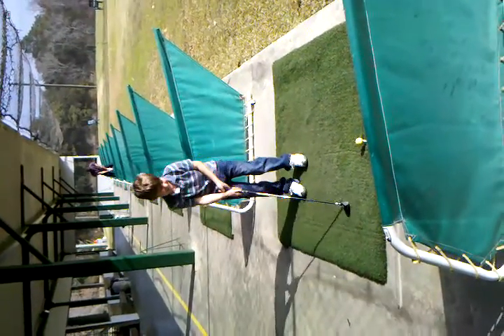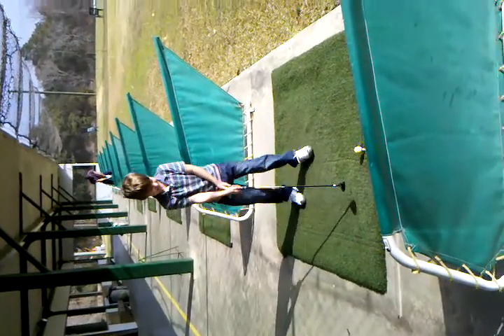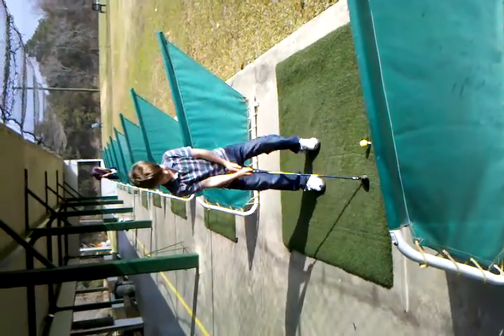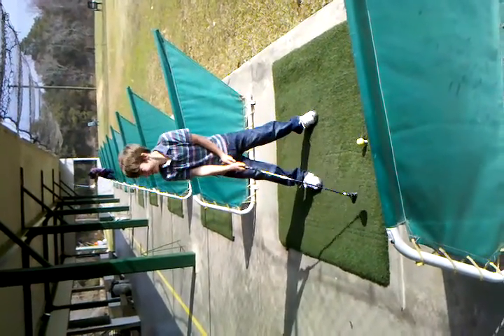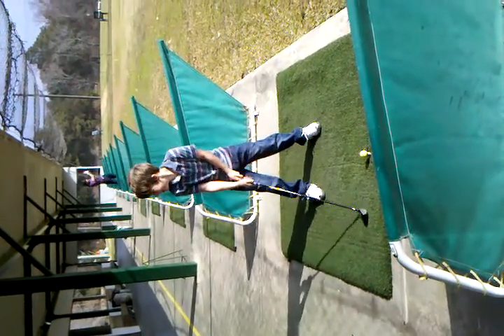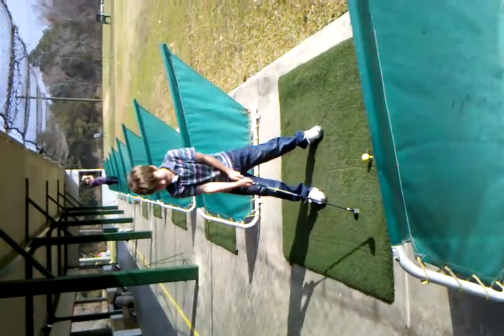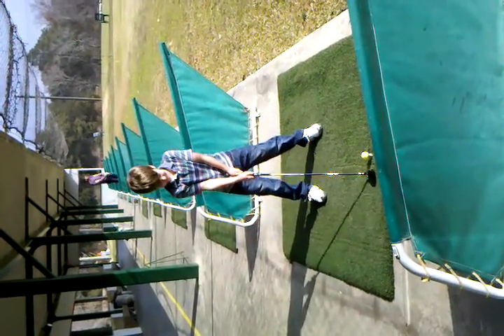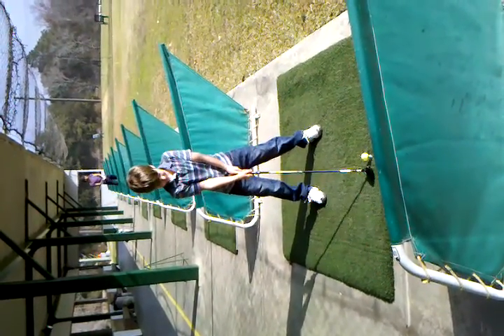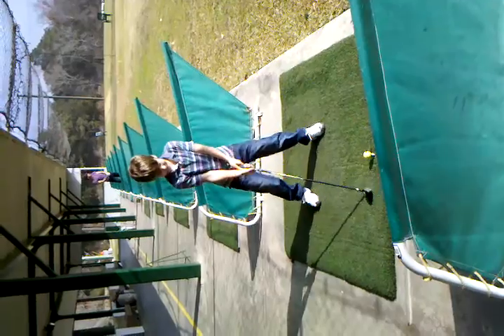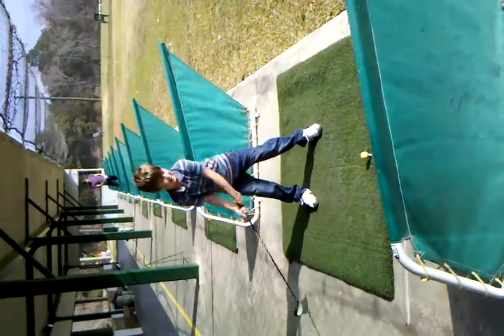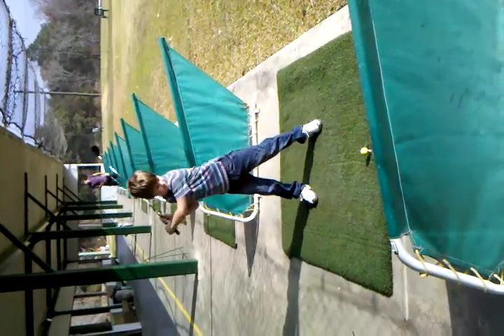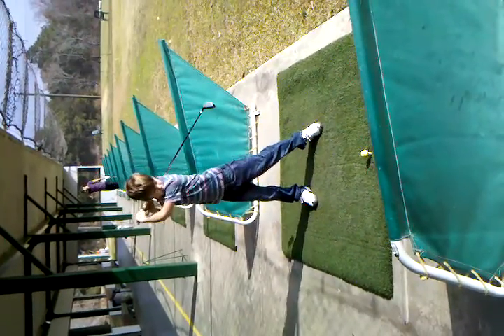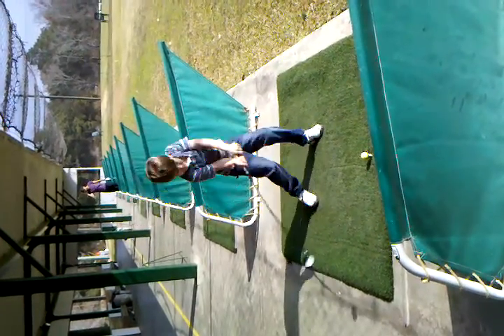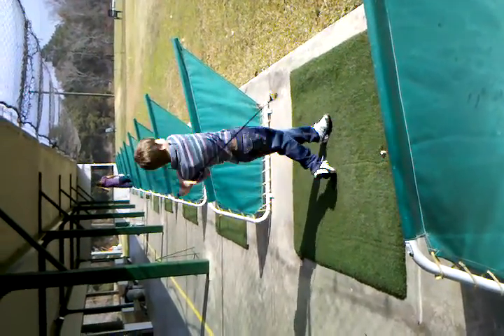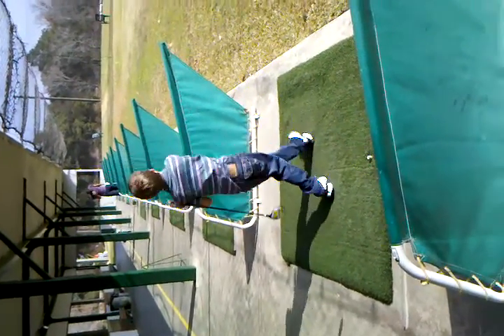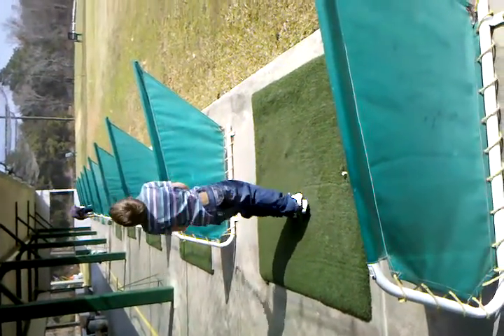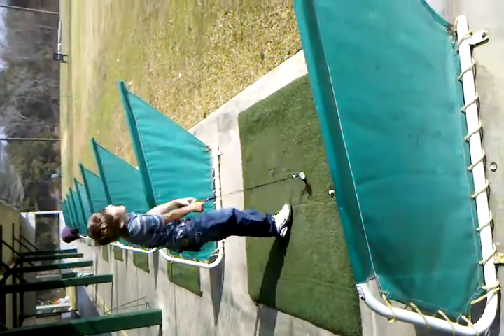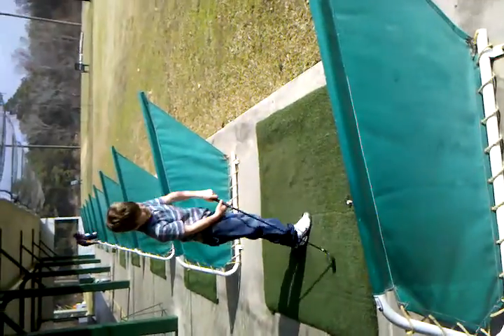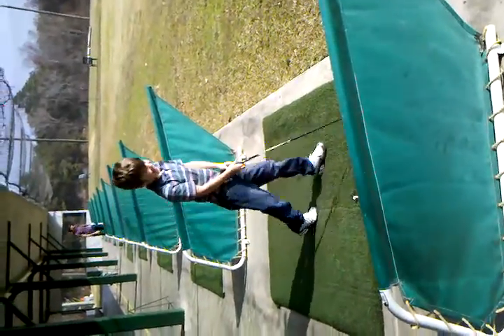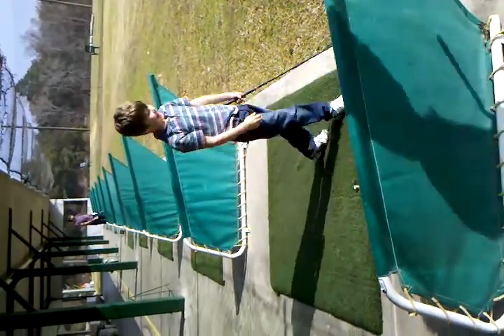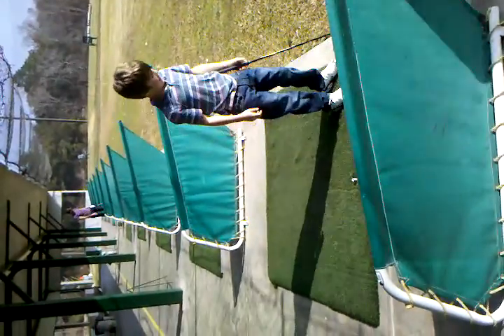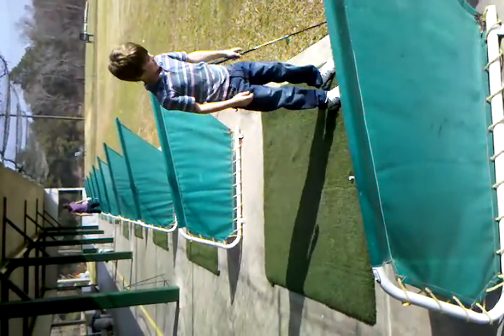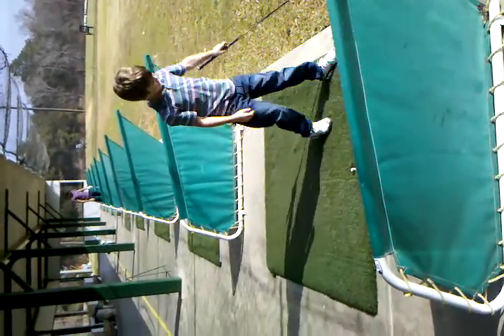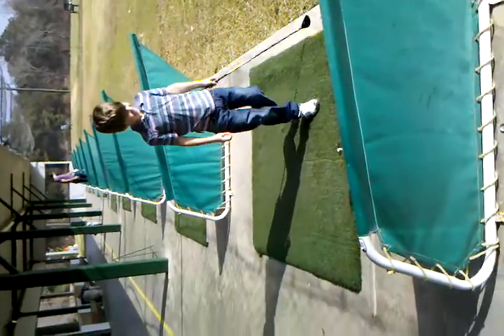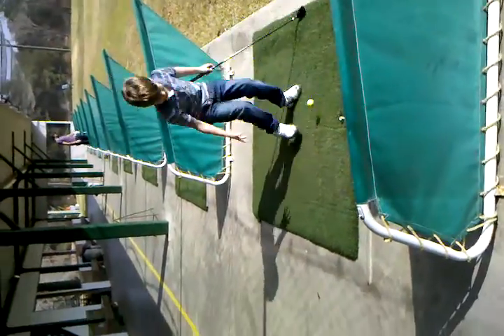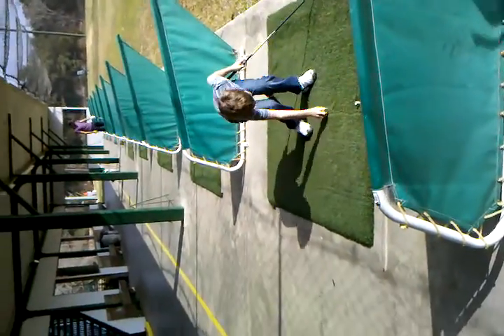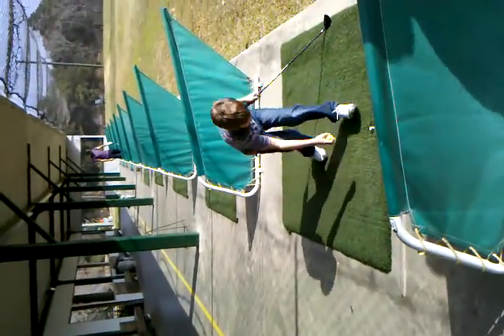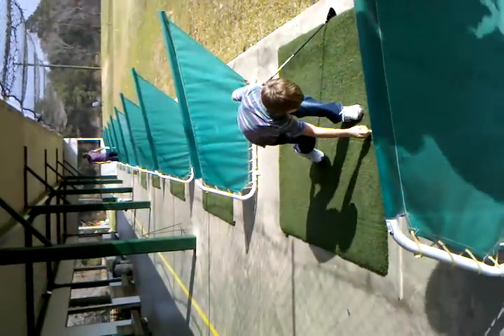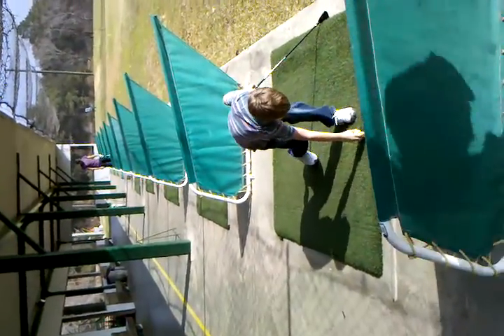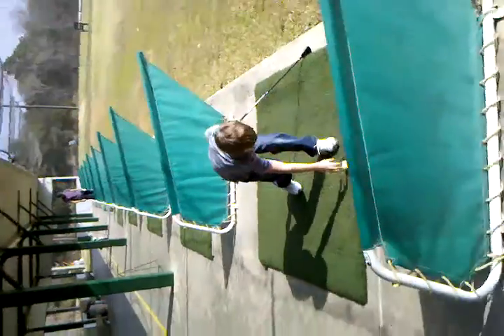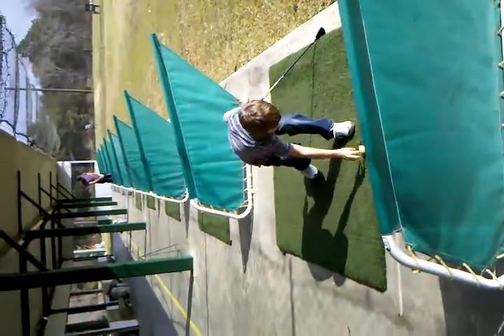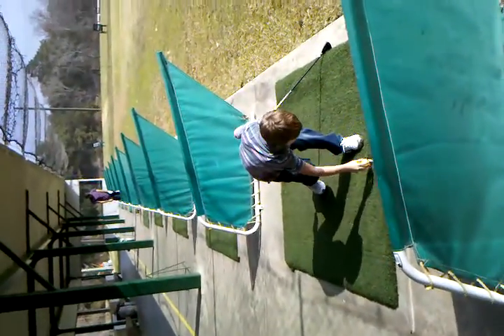Okay, concentrate, concentrate. We want to get one good hit here on this camera so we can get going. Okay, here we go, Nathan. I'm going to run out of video before you get one out of the tee box.